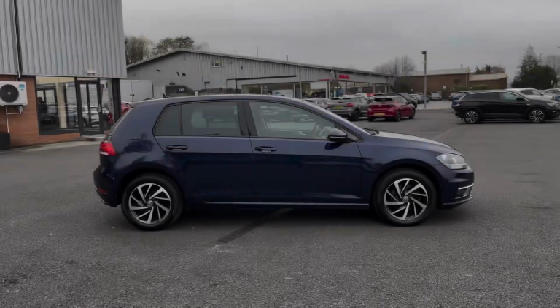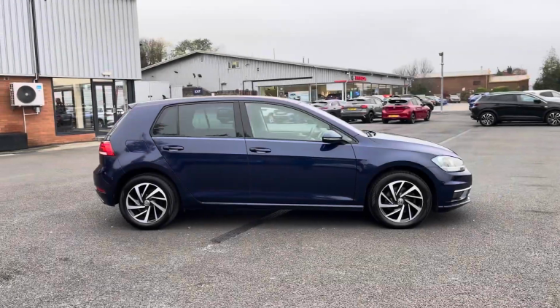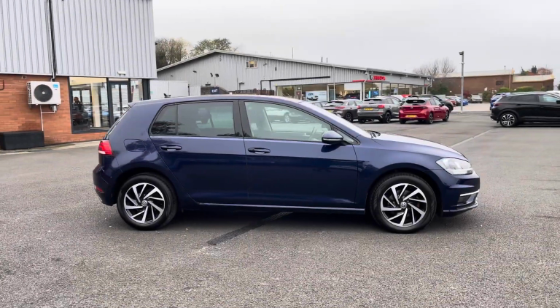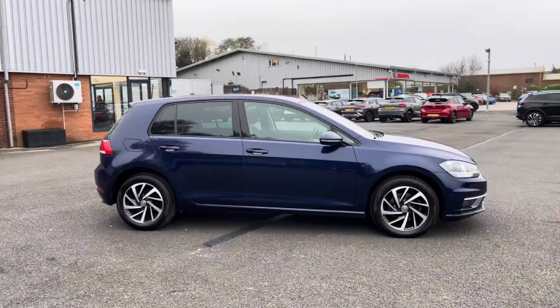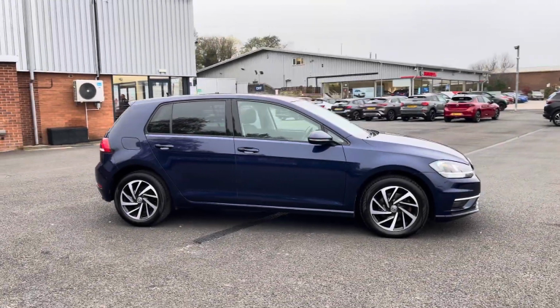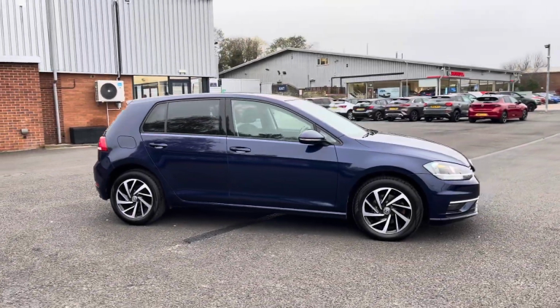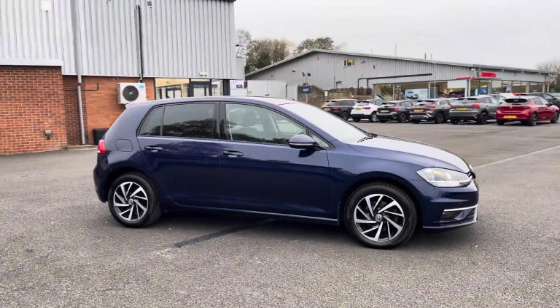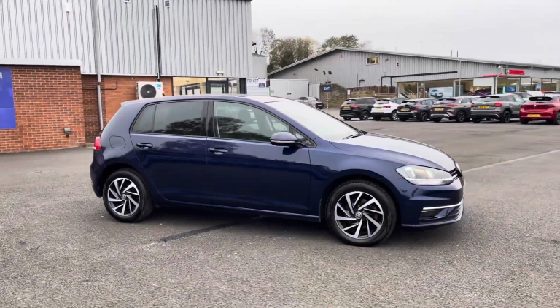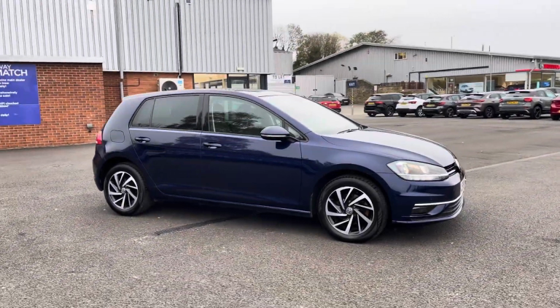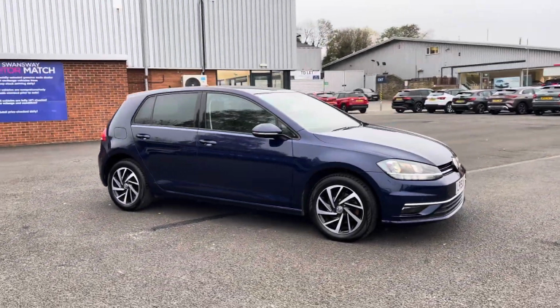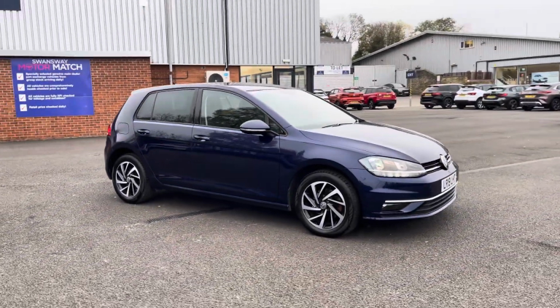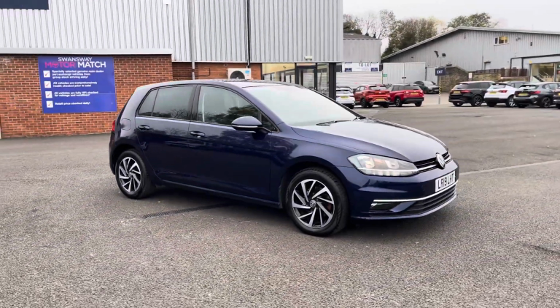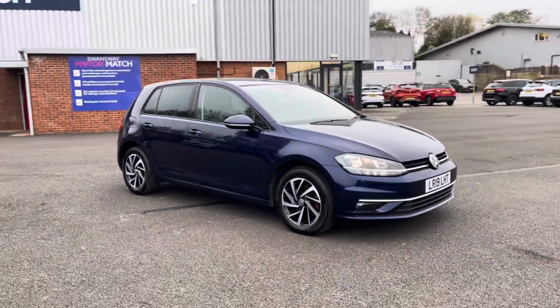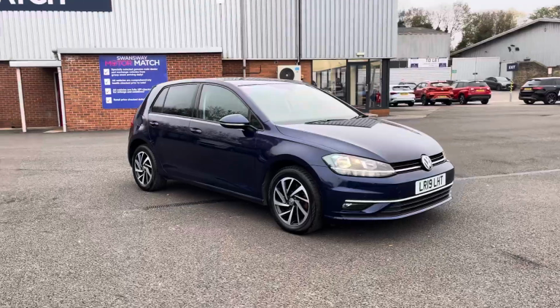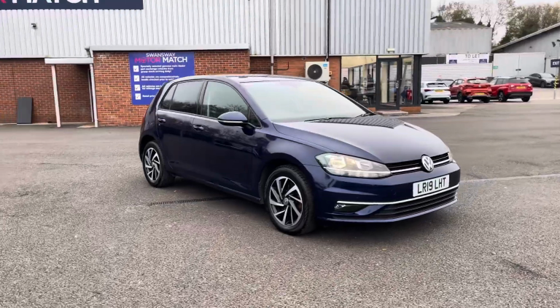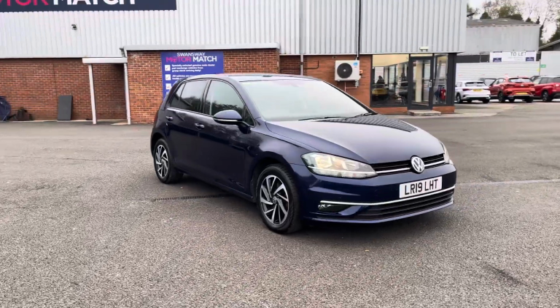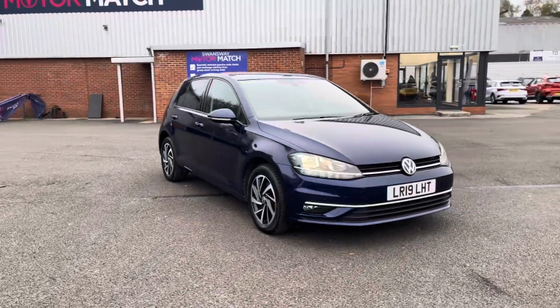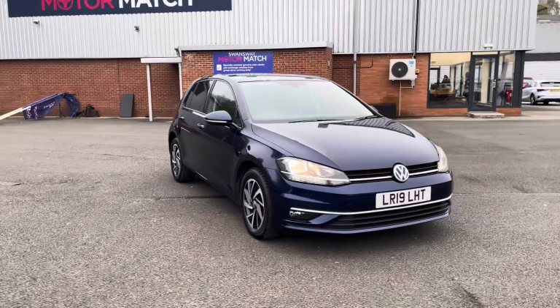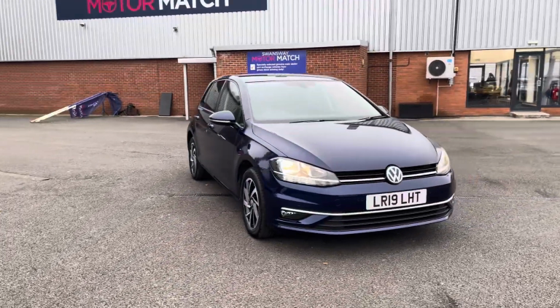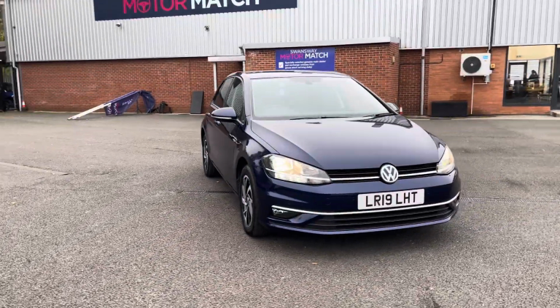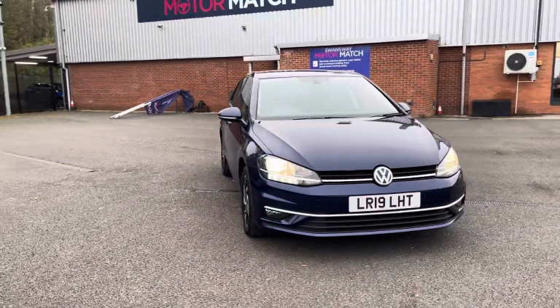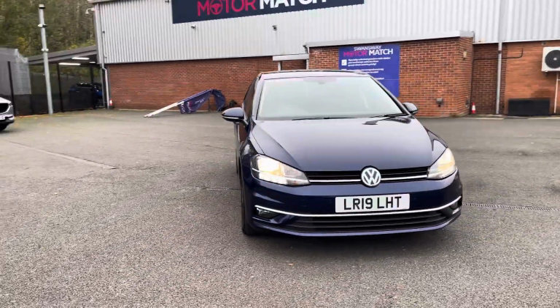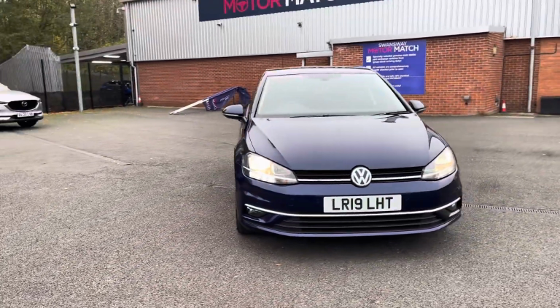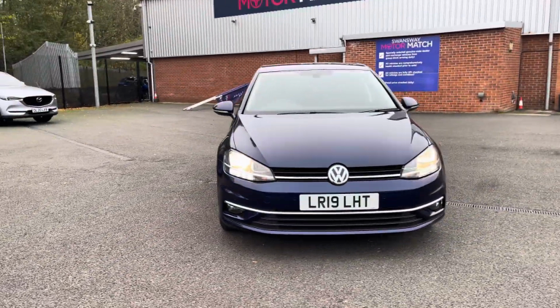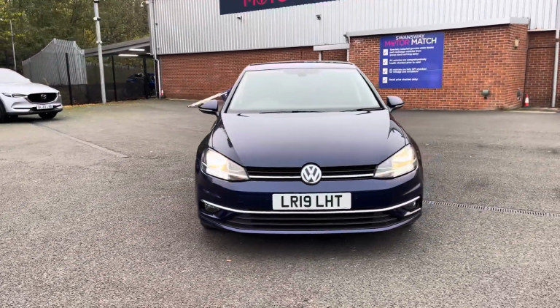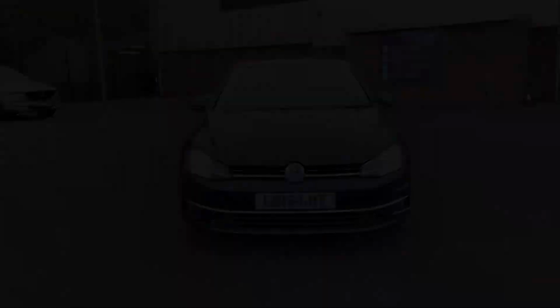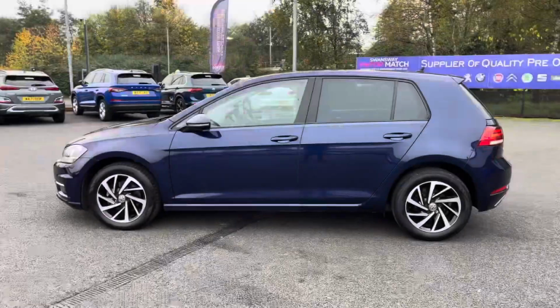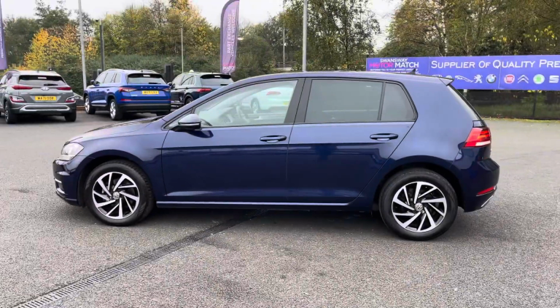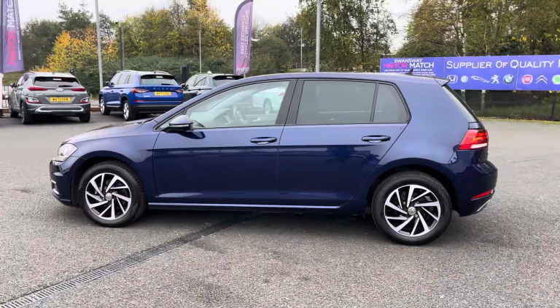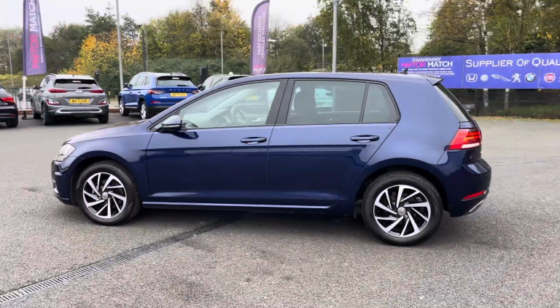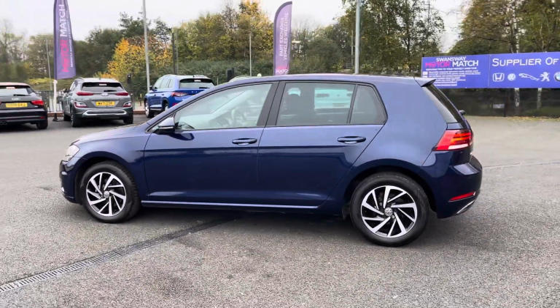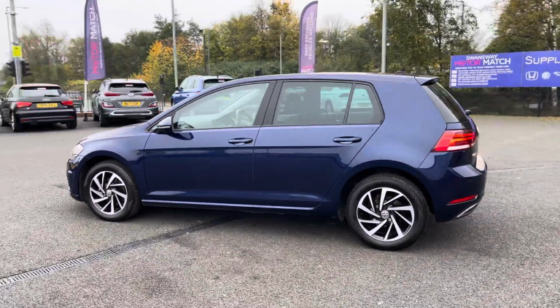Hello there, I'm Josh from Motormatch Bolton and today I'll be showing you around this used car for sale. This is the Volkswagen Golf TDI Match. It's equipped with the 1.6L diesel engine and manual transmission, with the vehicle also being ULEZ compliant.